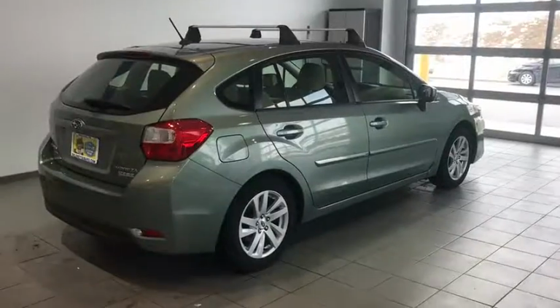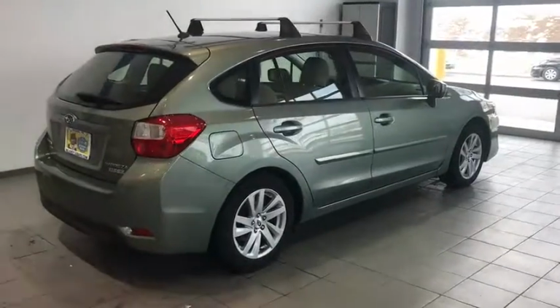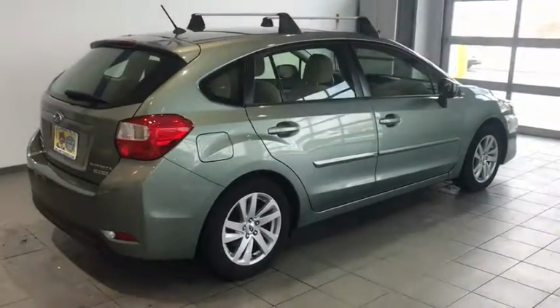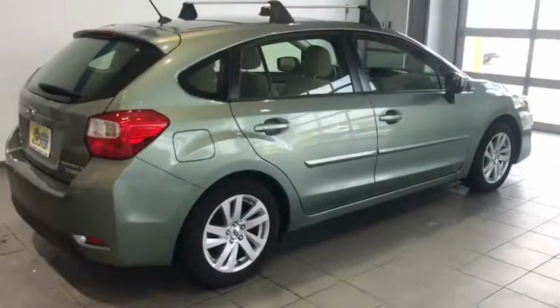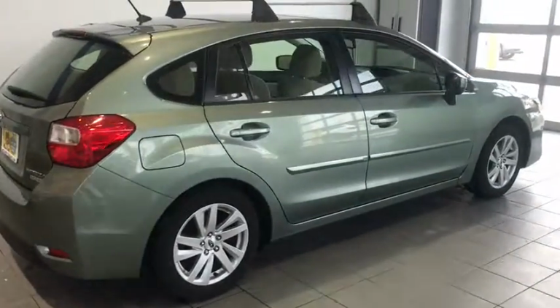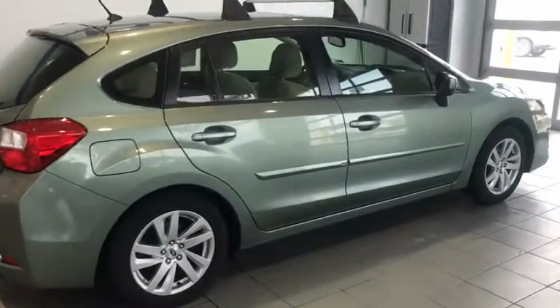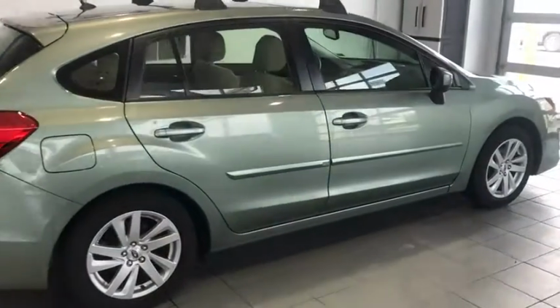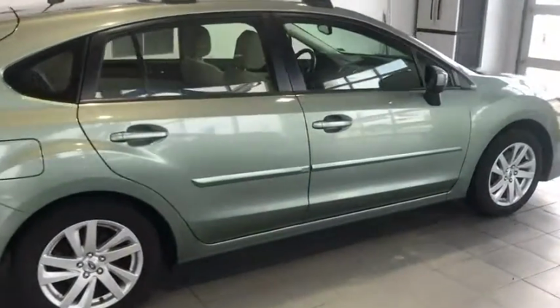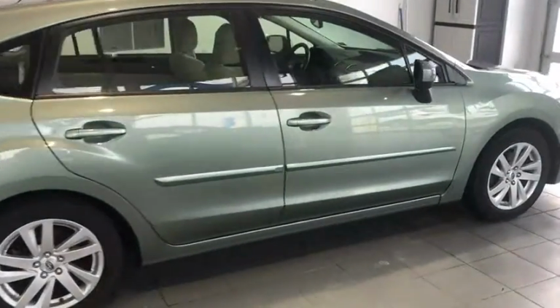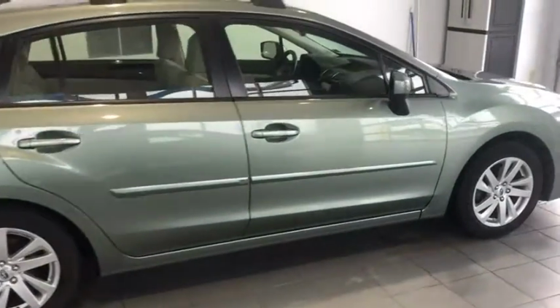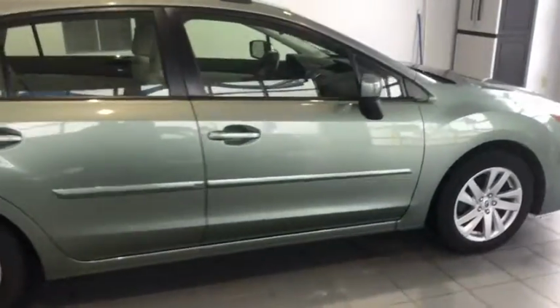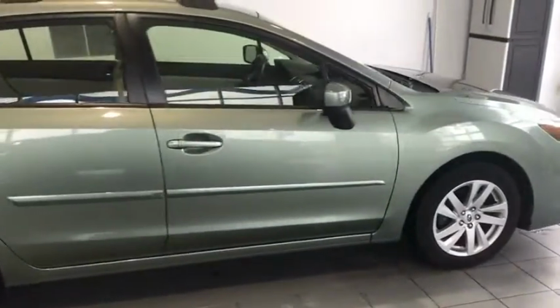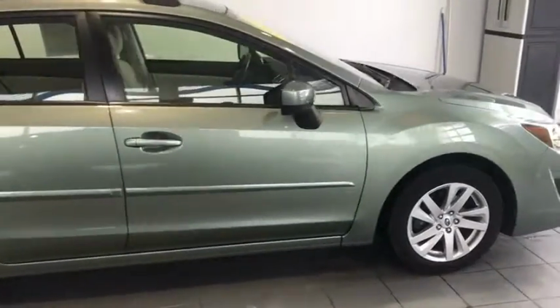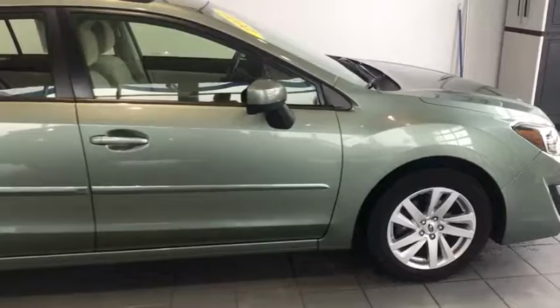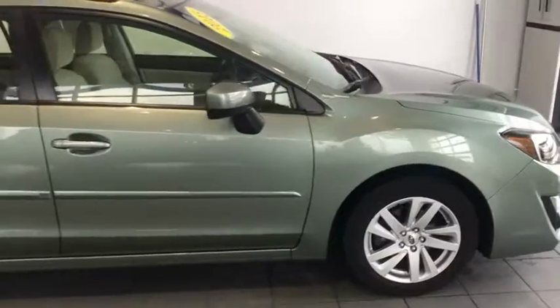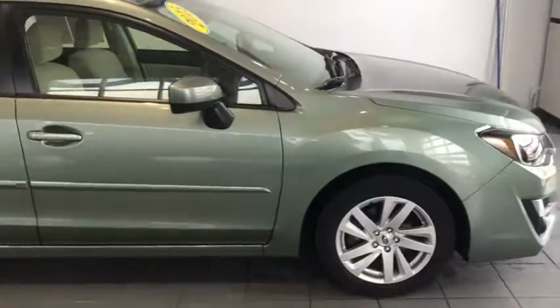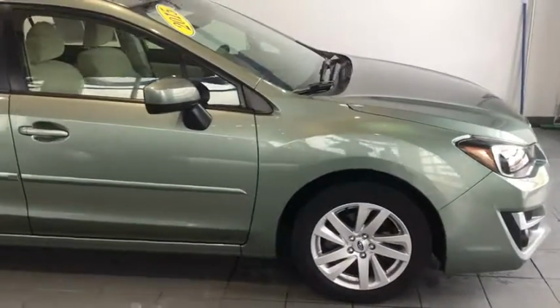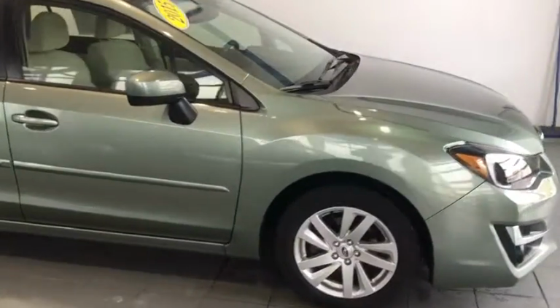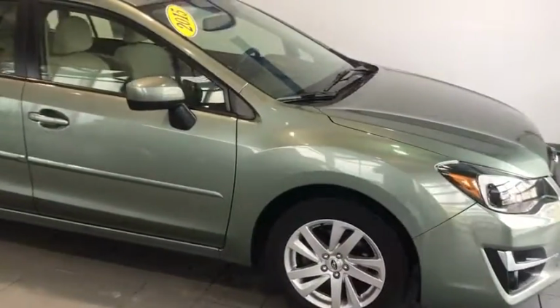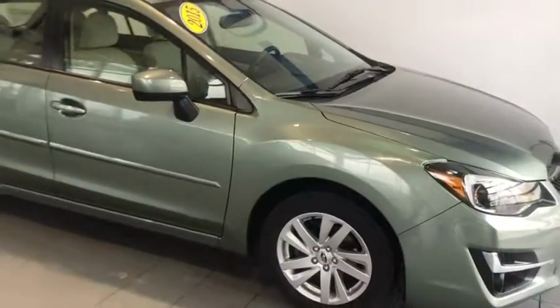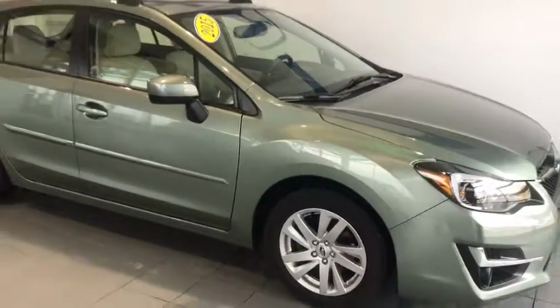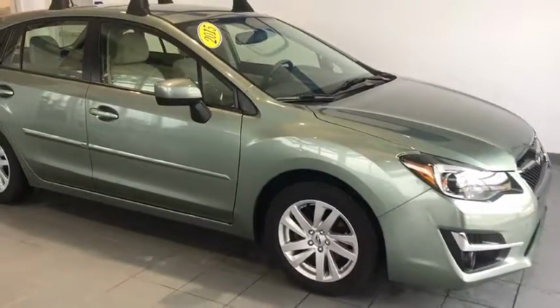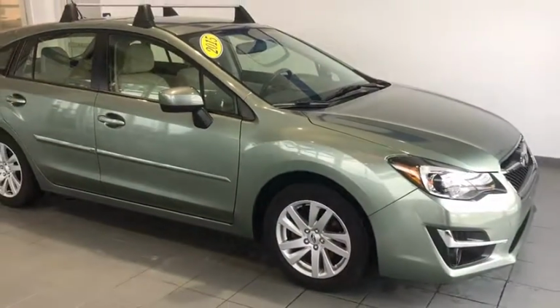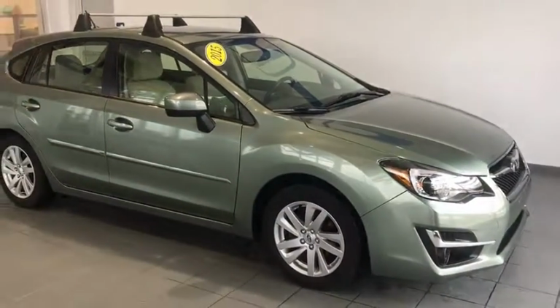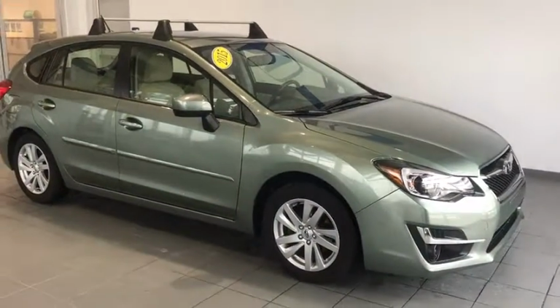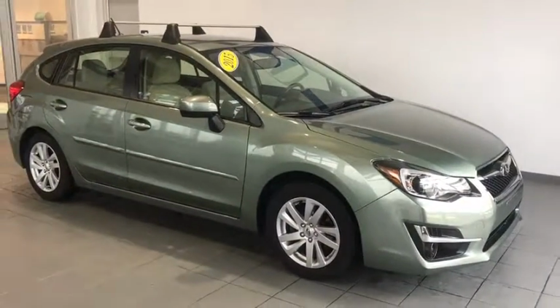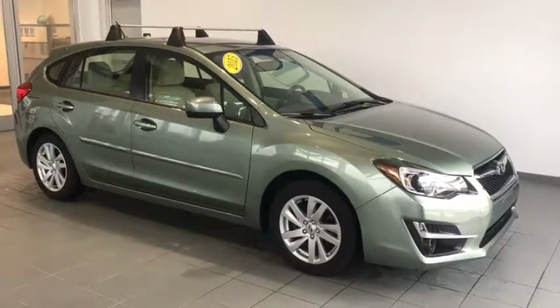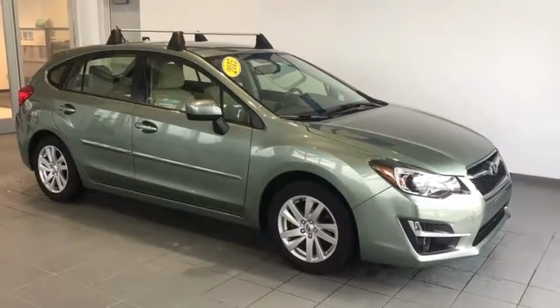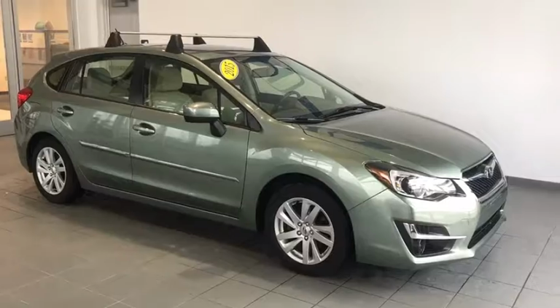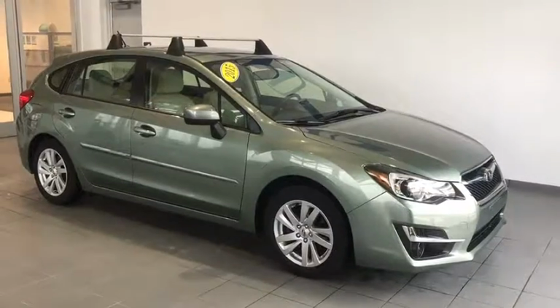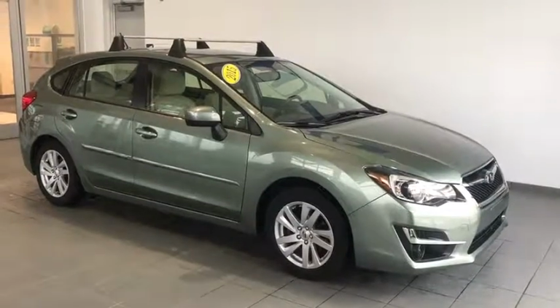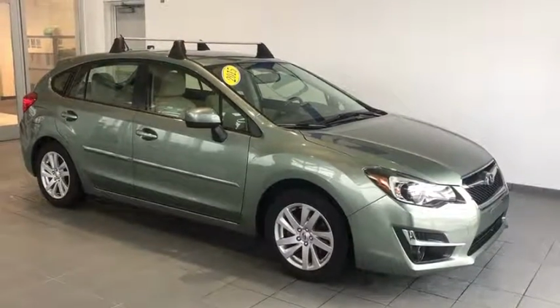Today we have a 2015 Subaru Impreza Wagon. This vehicle has a premium engine. You have a roof rack as well as breakaway mirrors. You're also going to have heated seats.